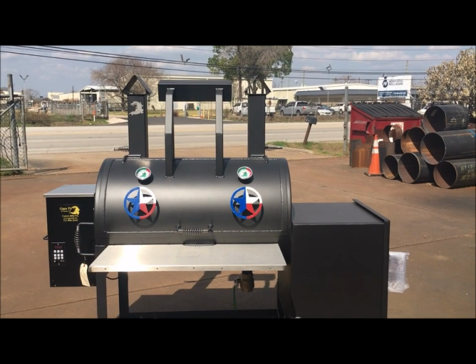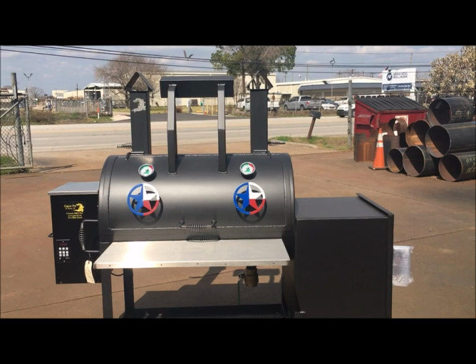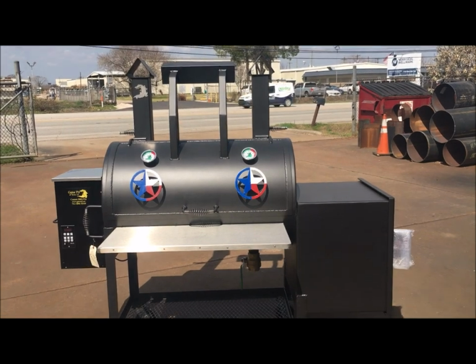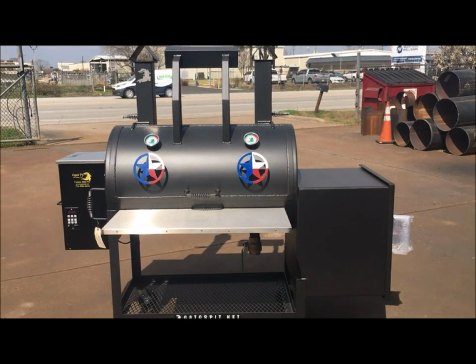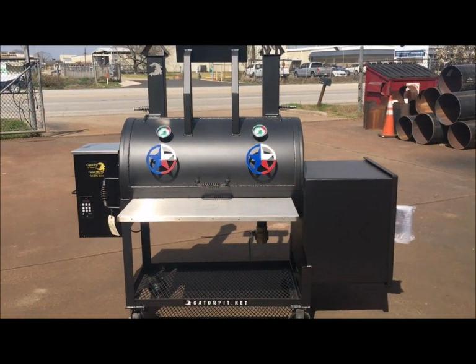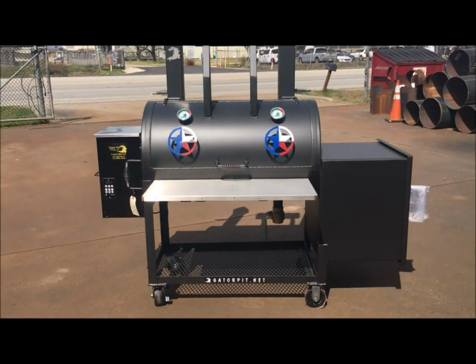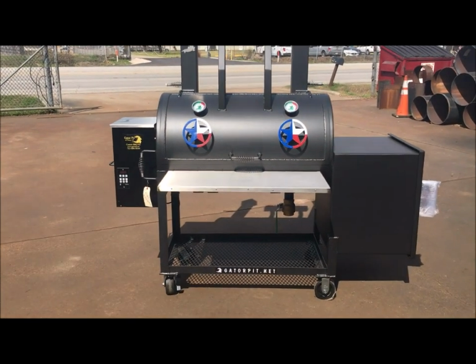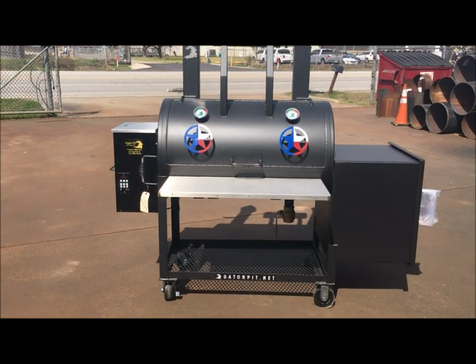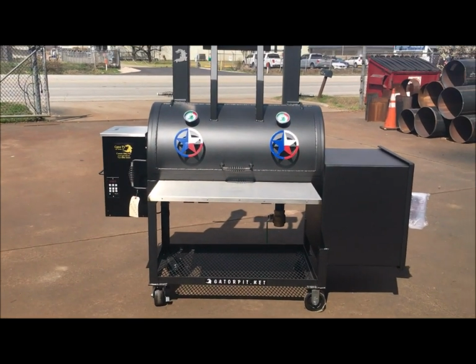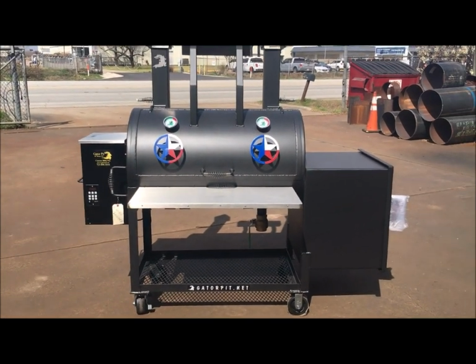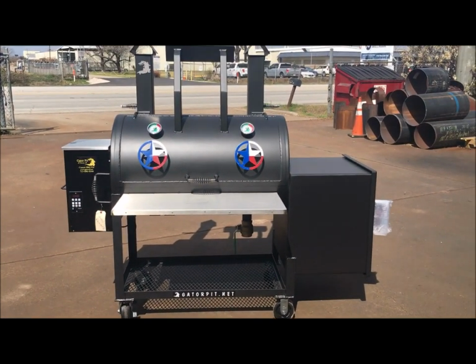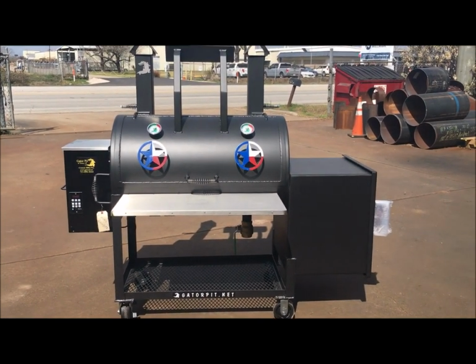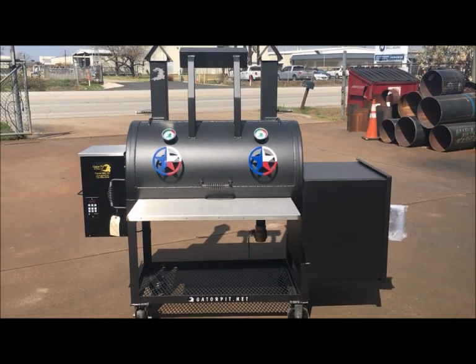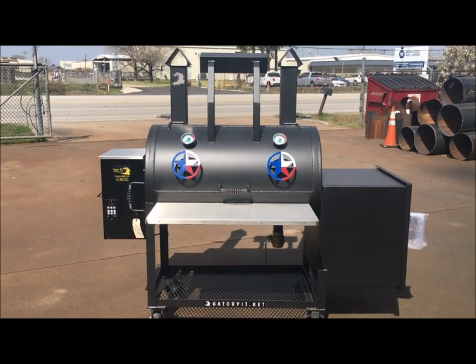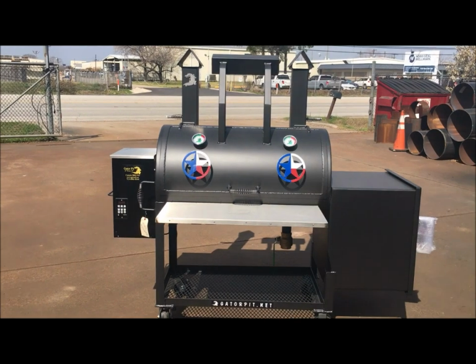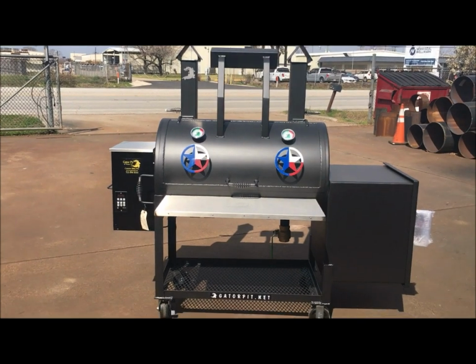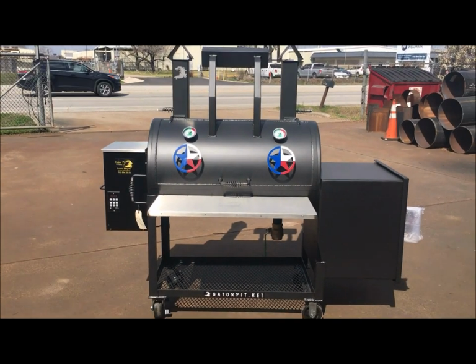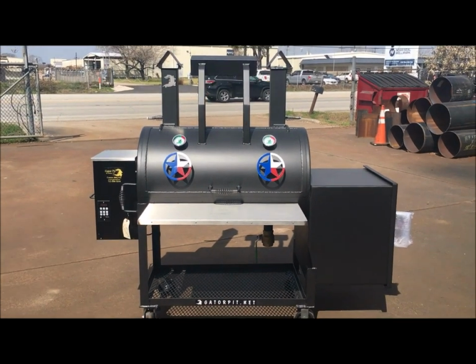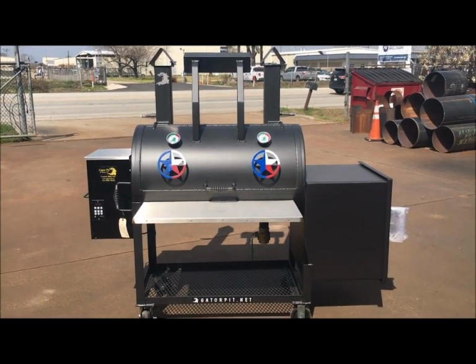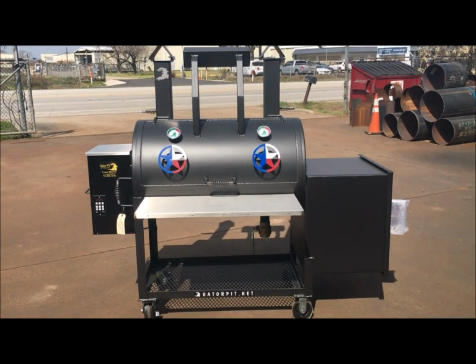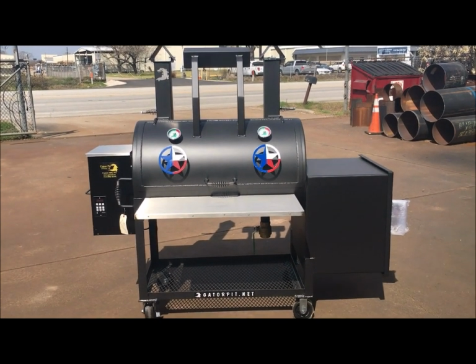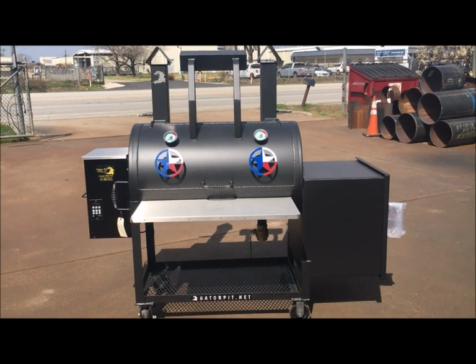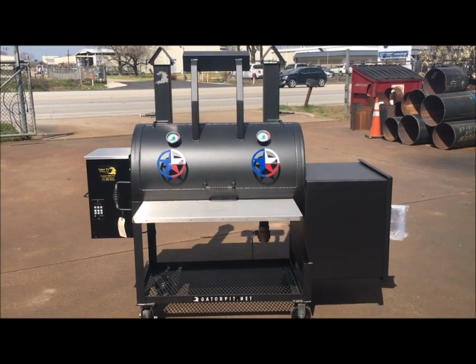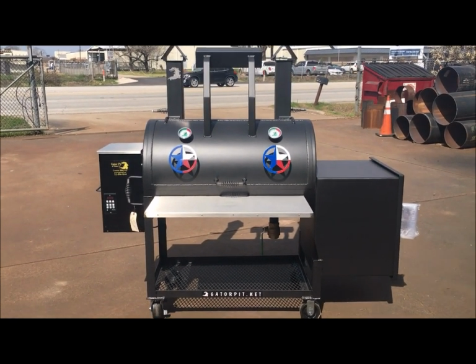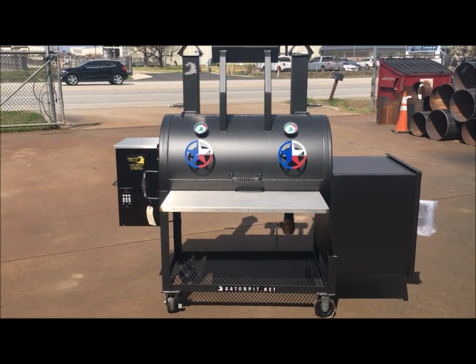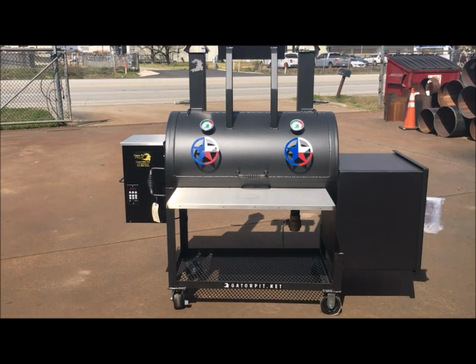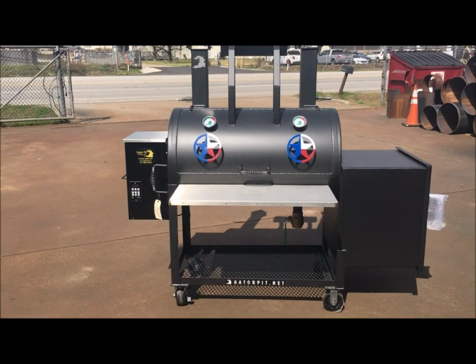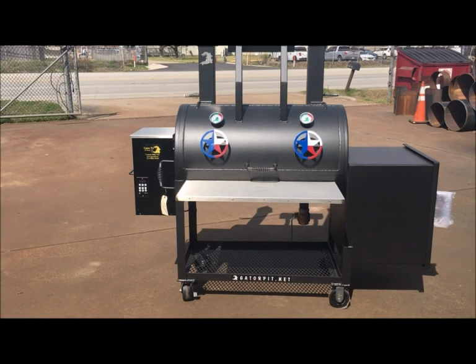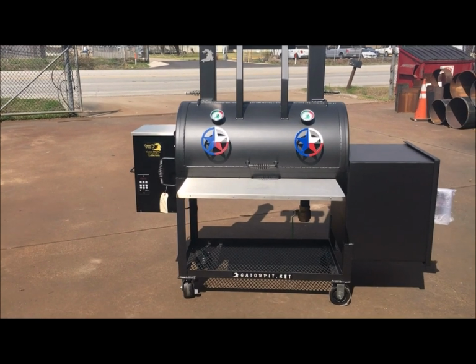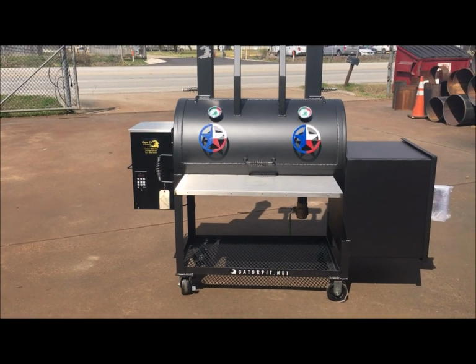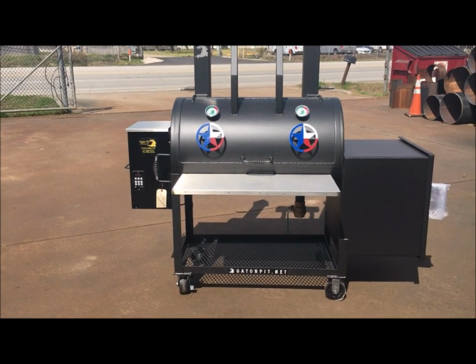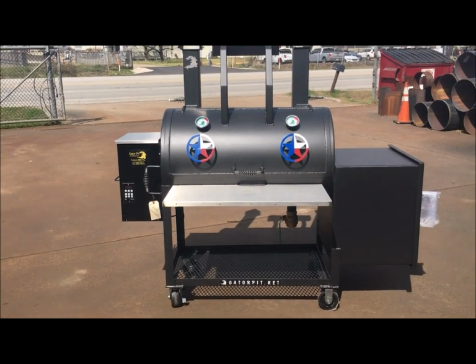Rich Robin, Gator Pit, Texas. Here is a custom design that you're not going to see — you probably won't see this anywhere other than Gator Pit. I designed this about five years ago and we produced a couple of them just recently.